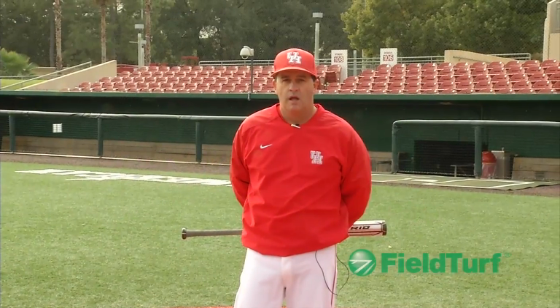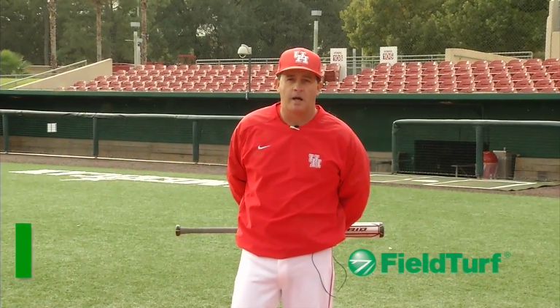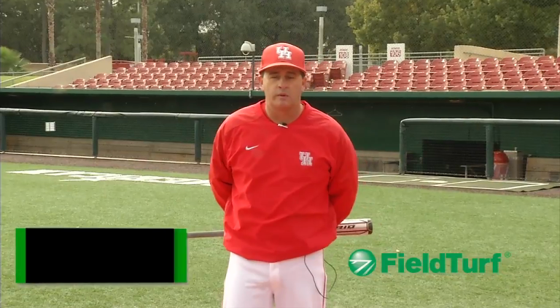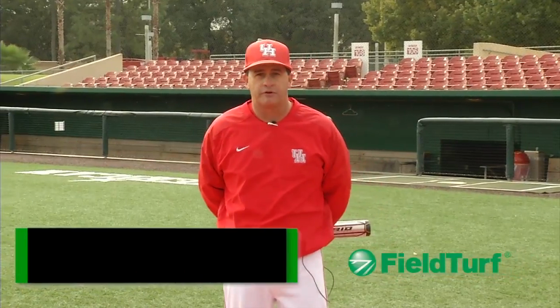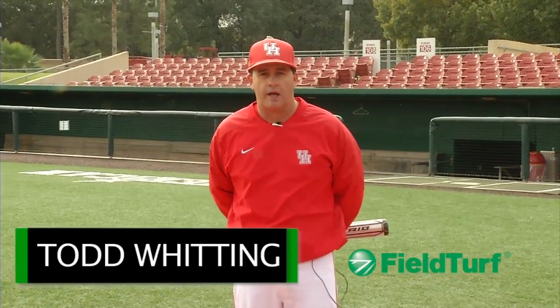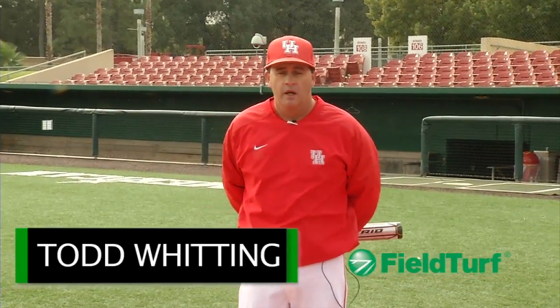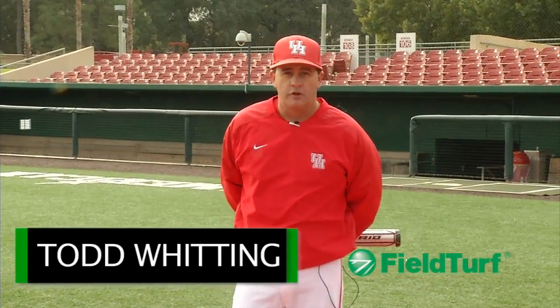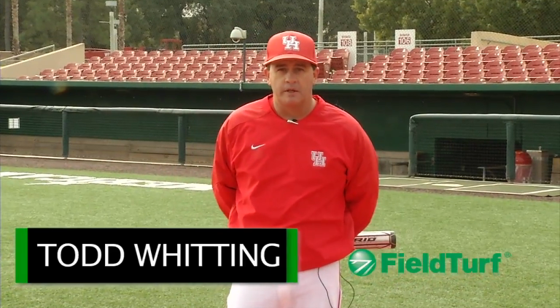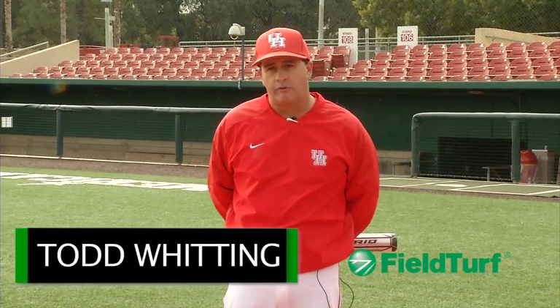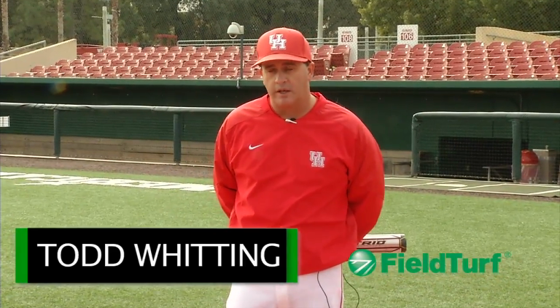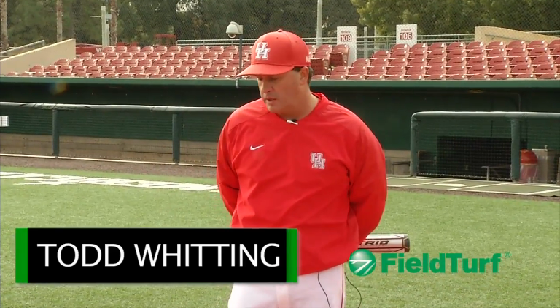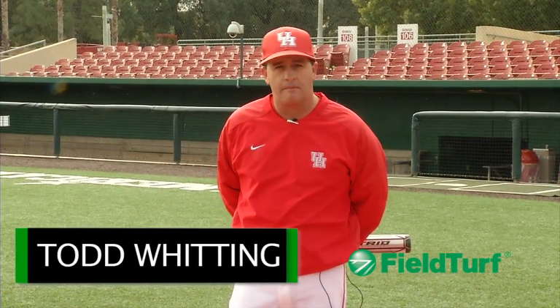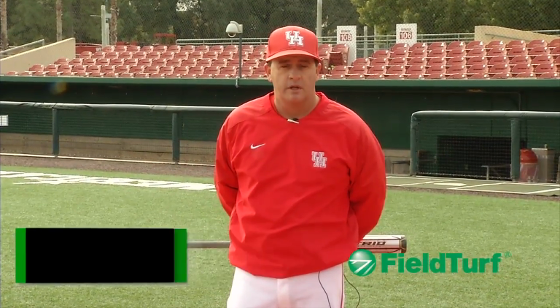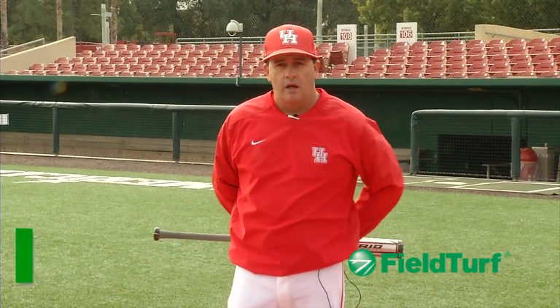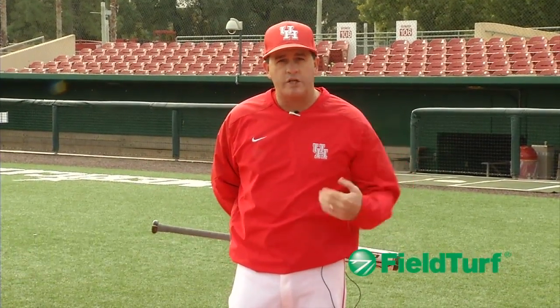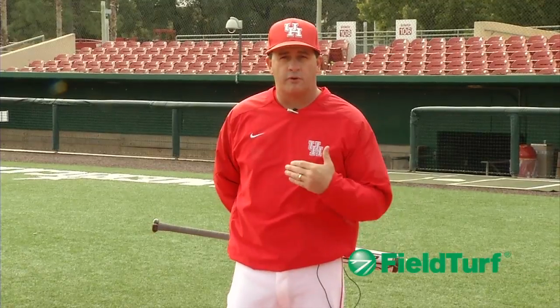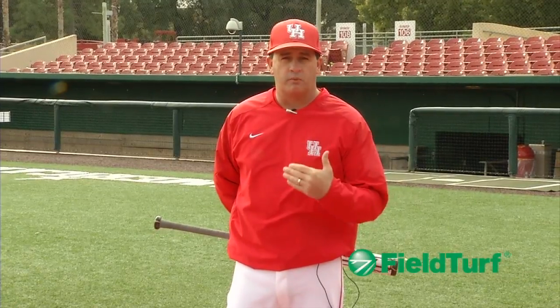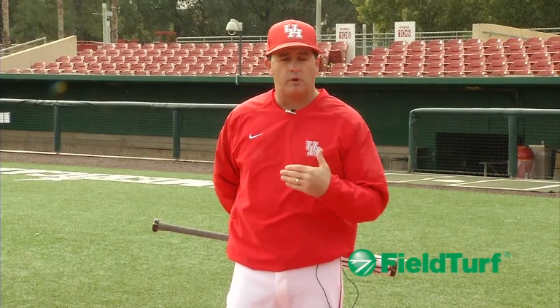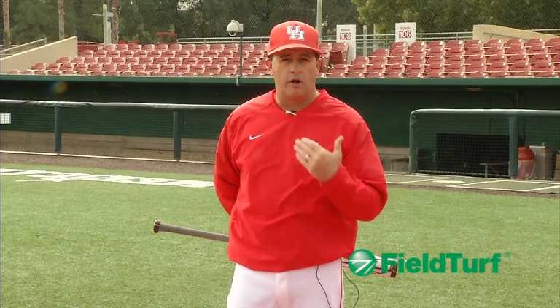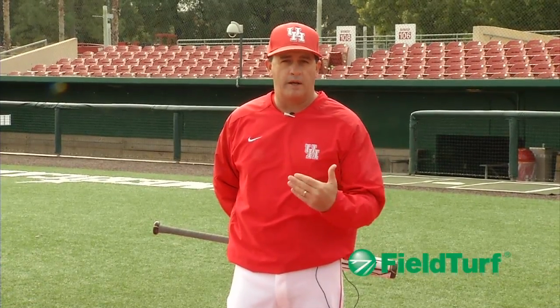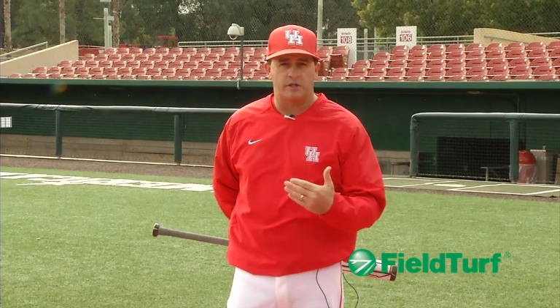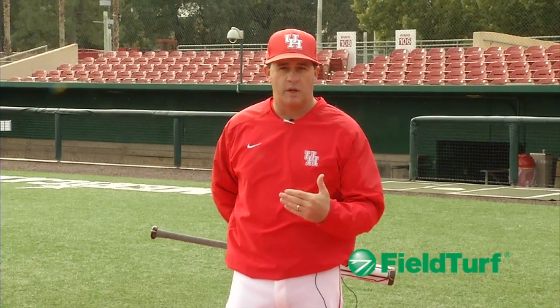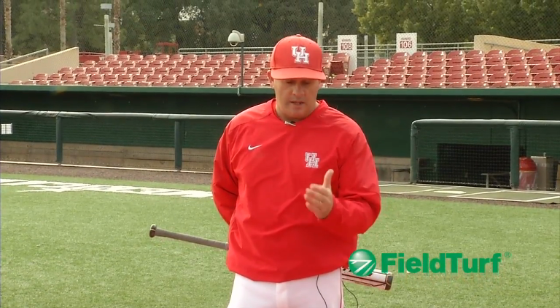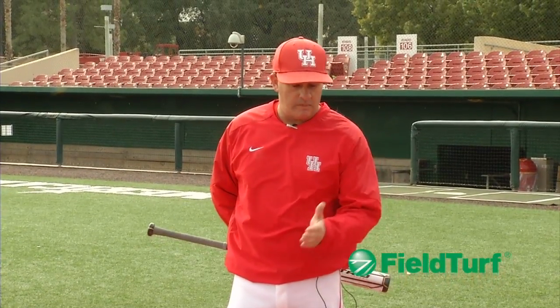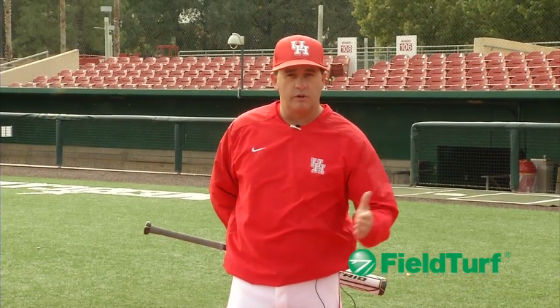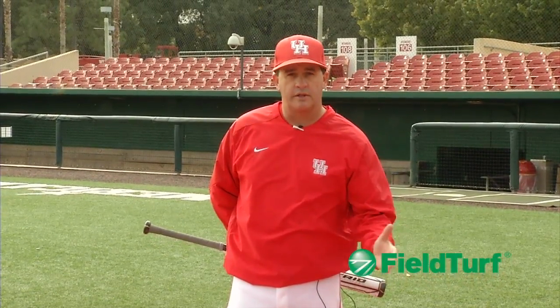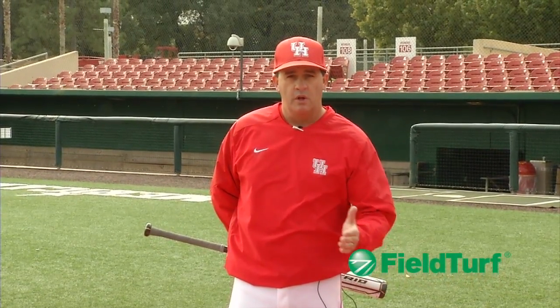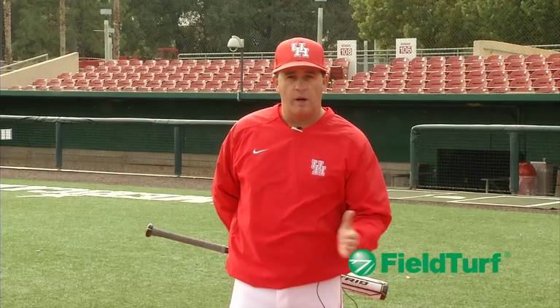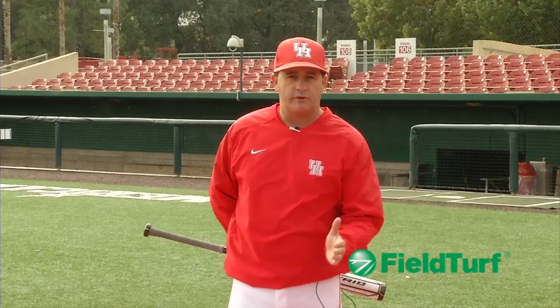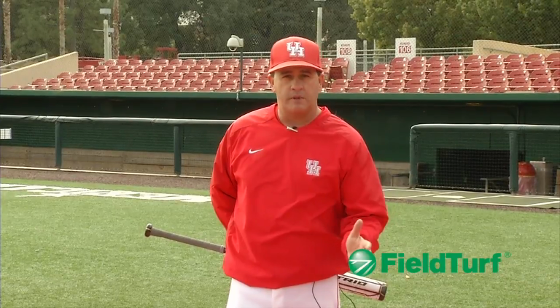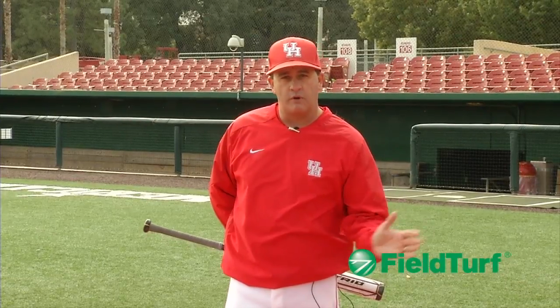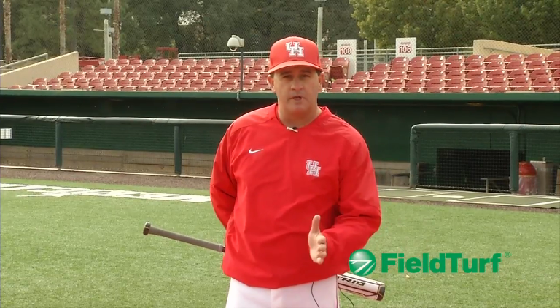Hi, I'm Todd Whitting with the Field Turf Academy. The drill that I'm going to demonstrate for you today is what we call step backs. Weight transfer is probably one of the more underrated aspects of the swing, and this is going to be a drill that deals with the weight transfer aspect of driving the baseball.